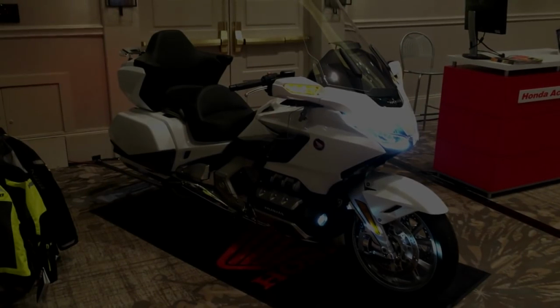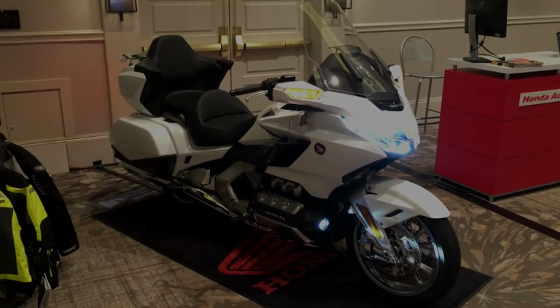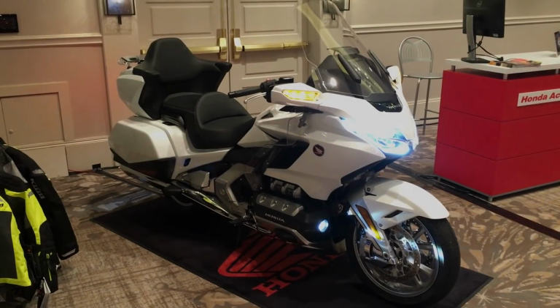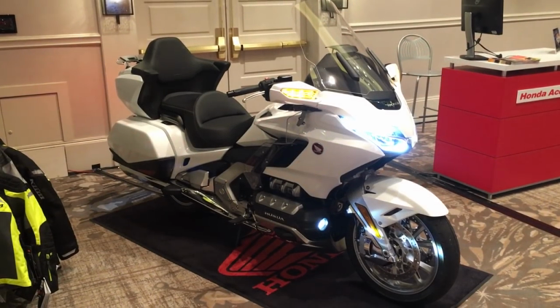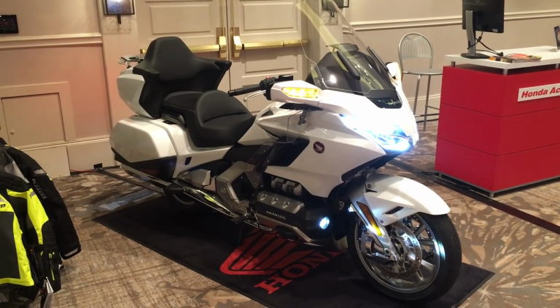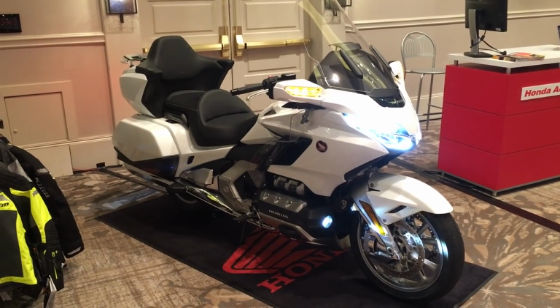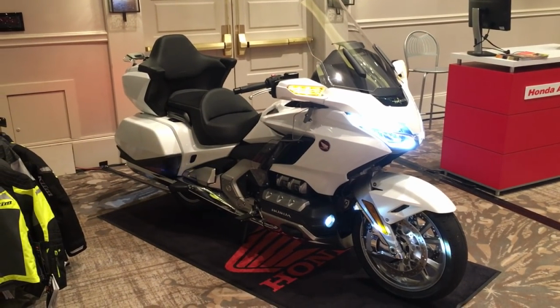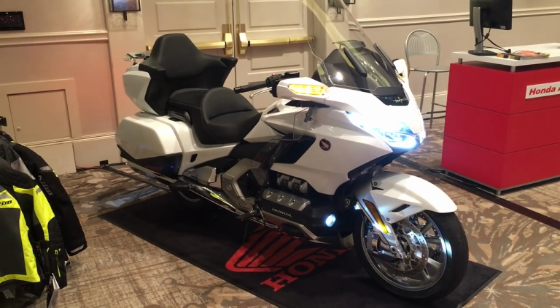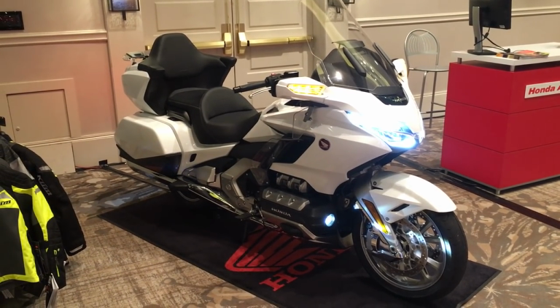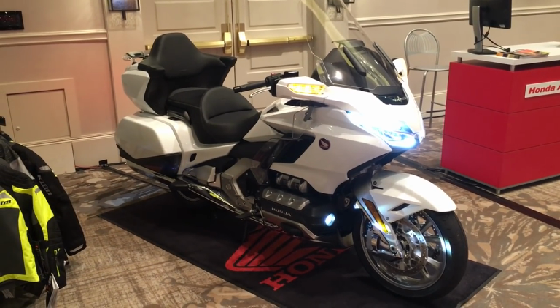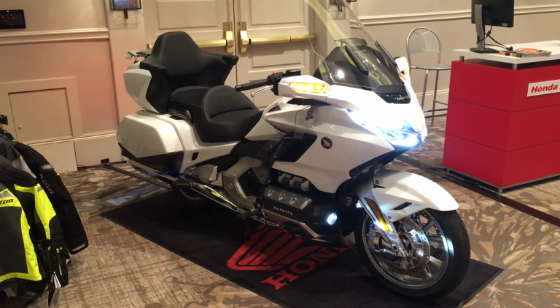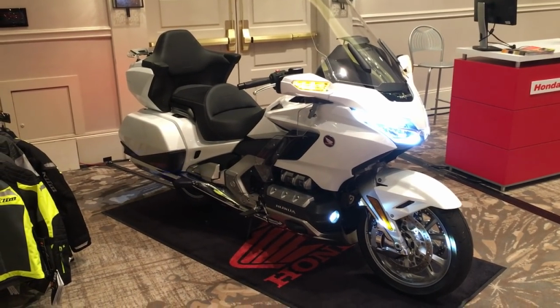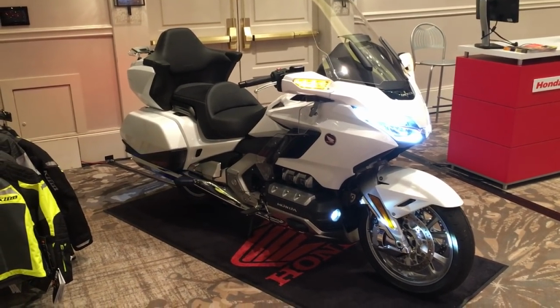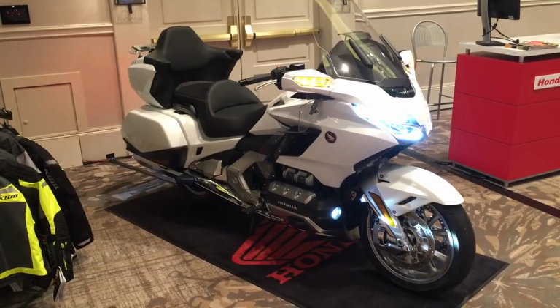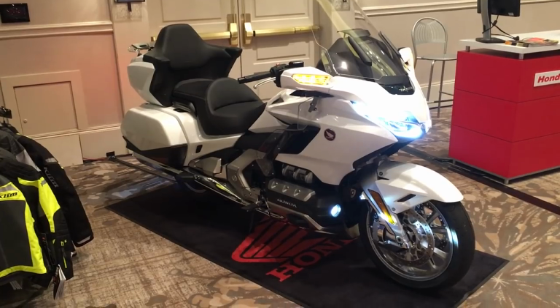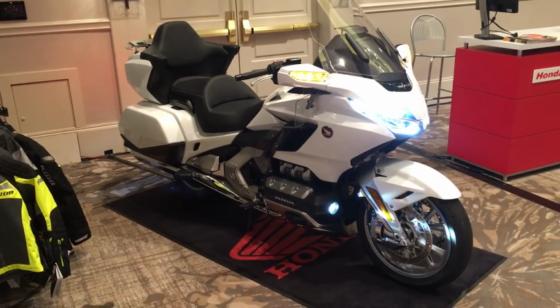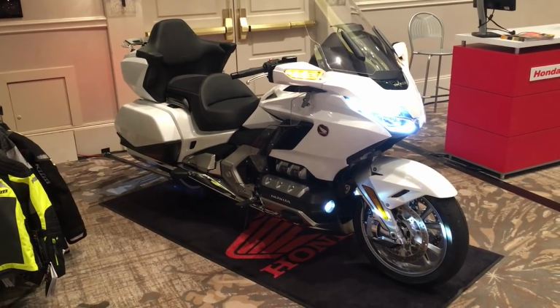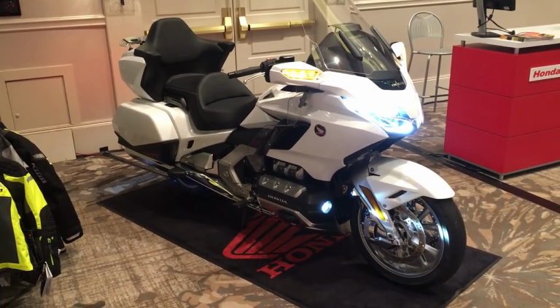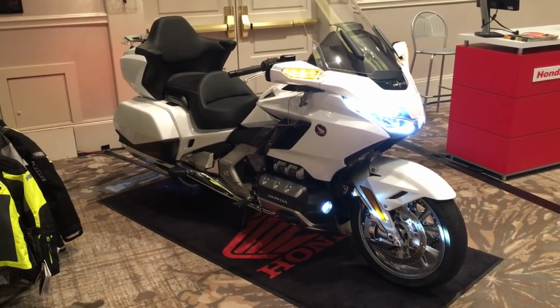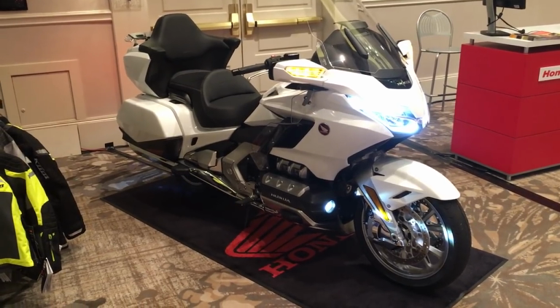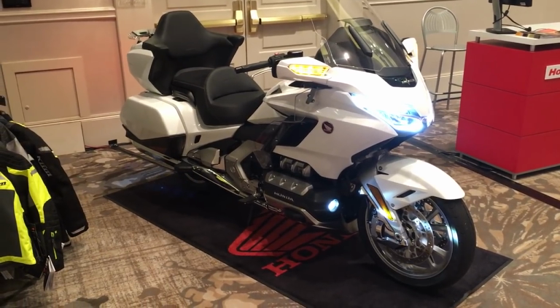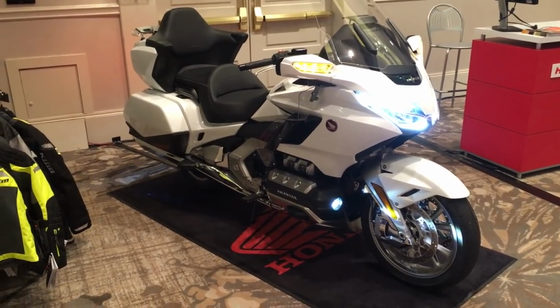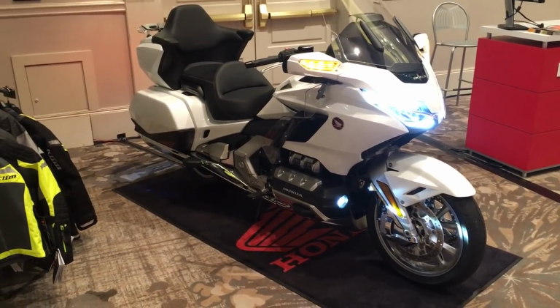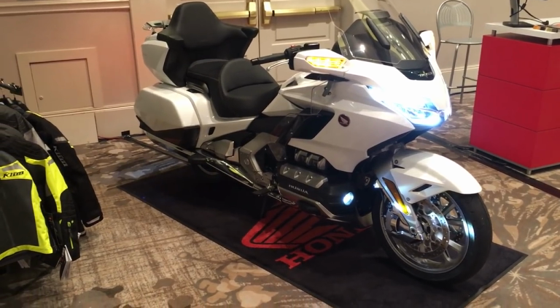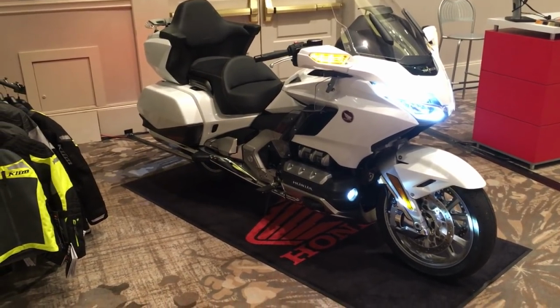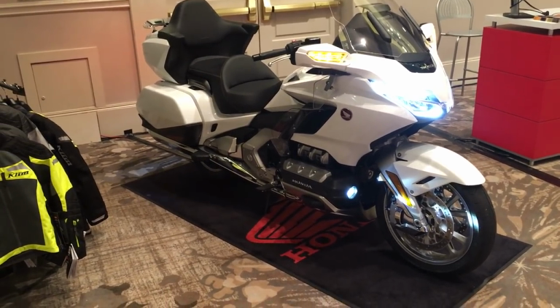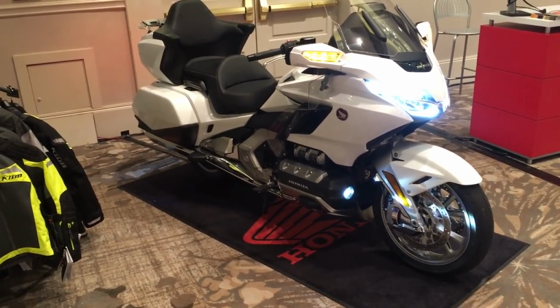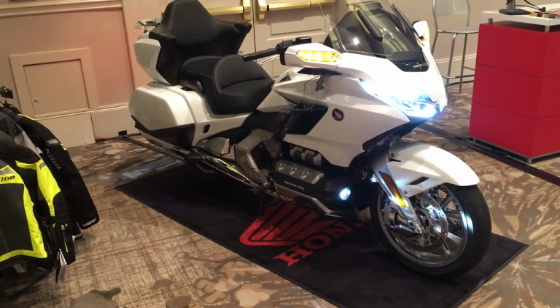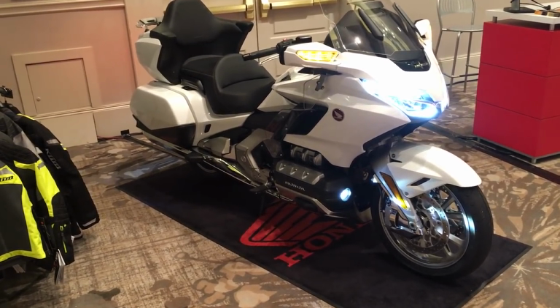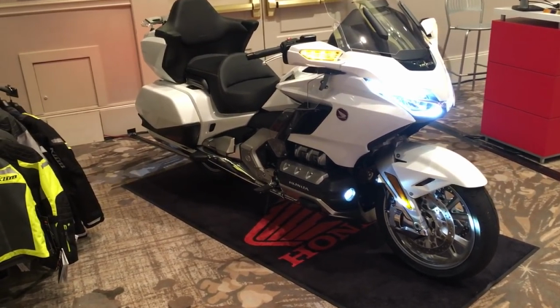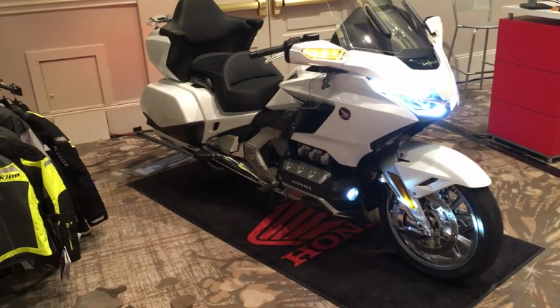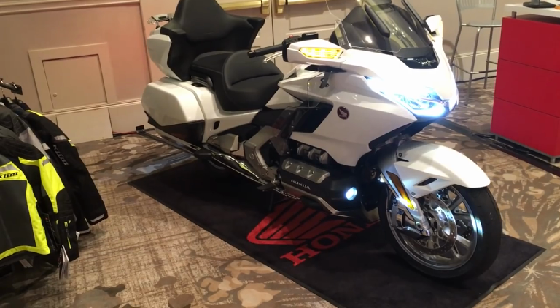I'm here again with the 2018 Goldwing Tour DCT. This is the pearl white version that's been dressed with a few of these awesome new Honda genuine accessories.